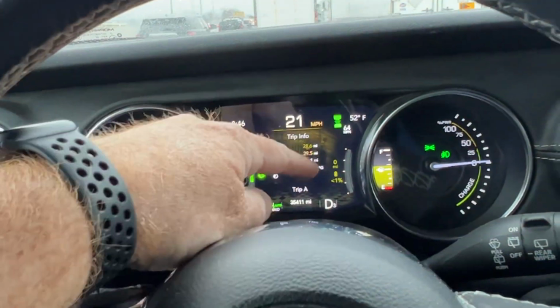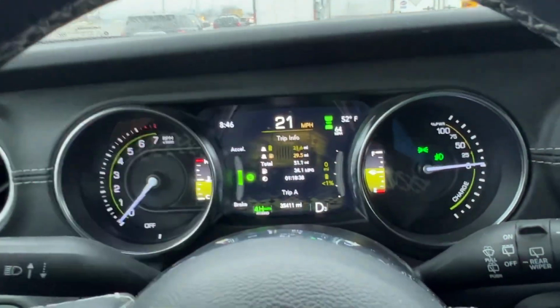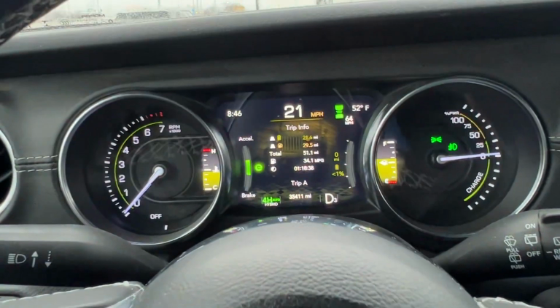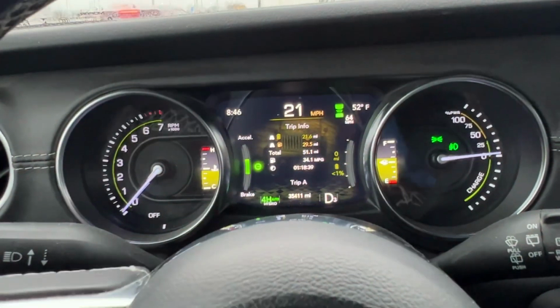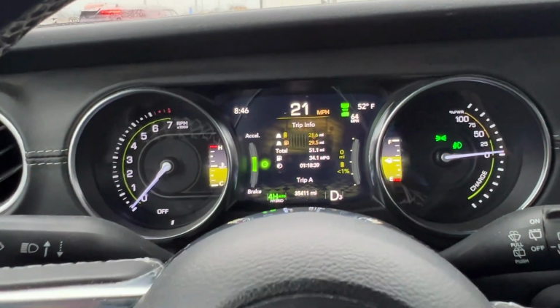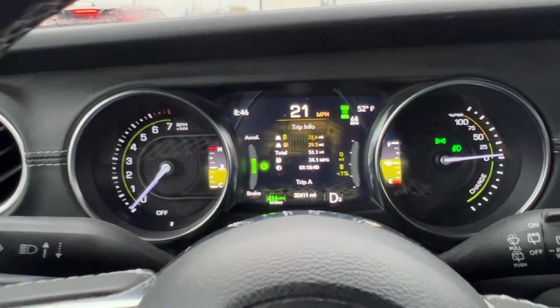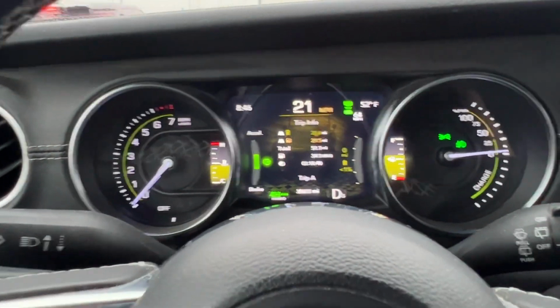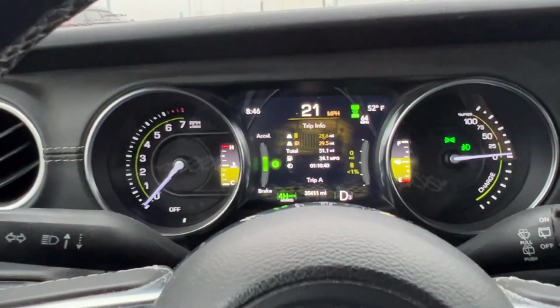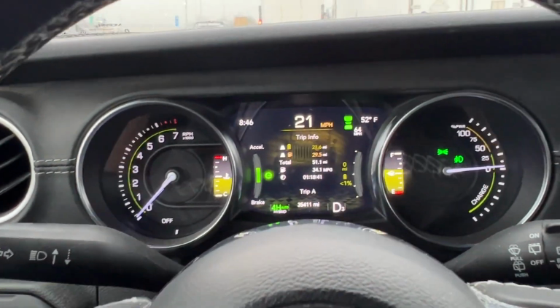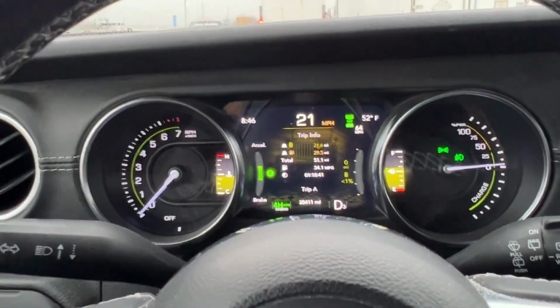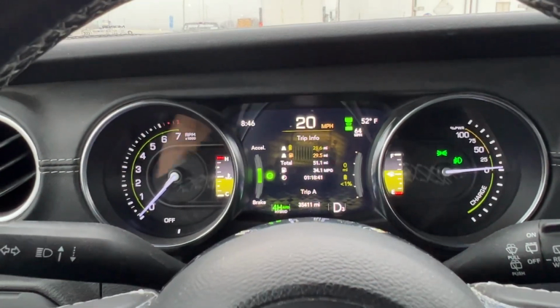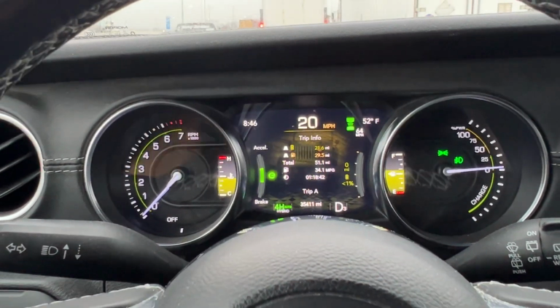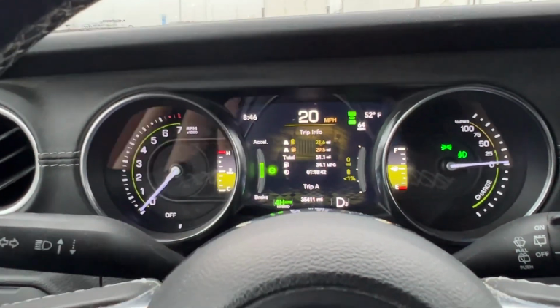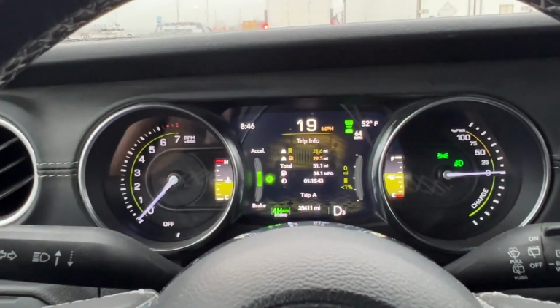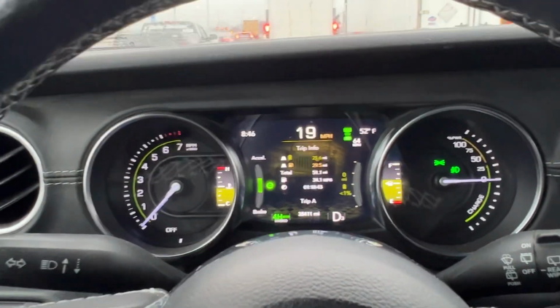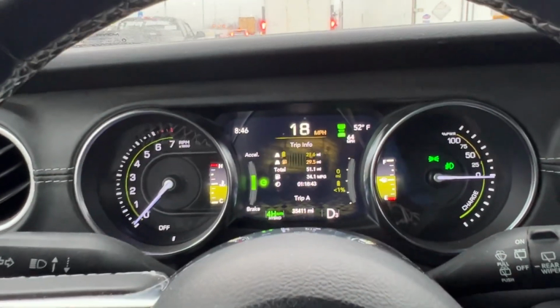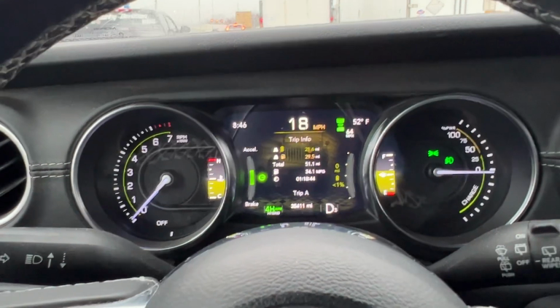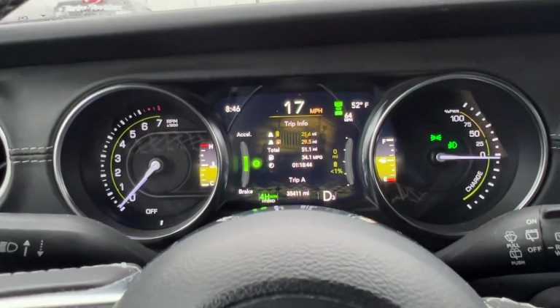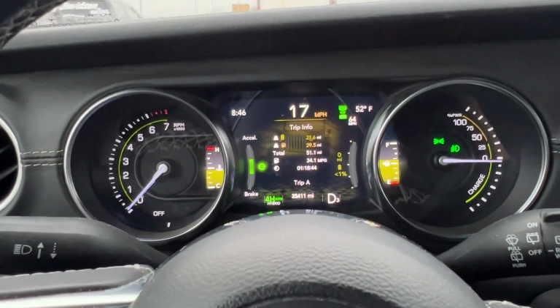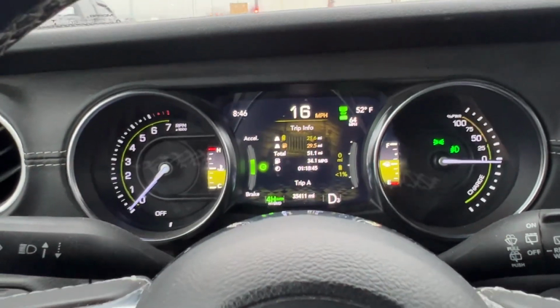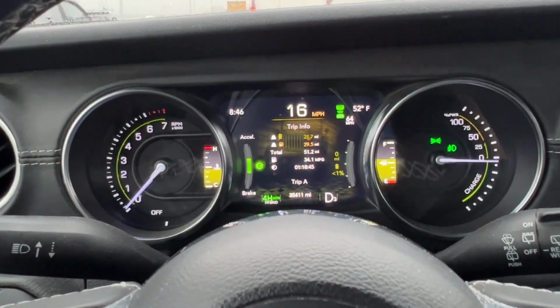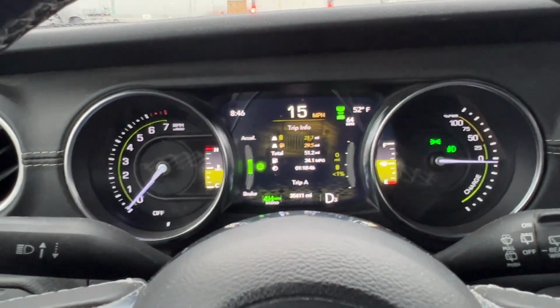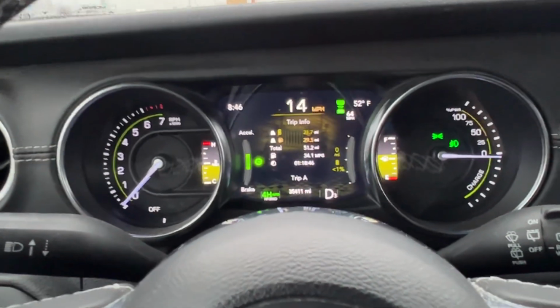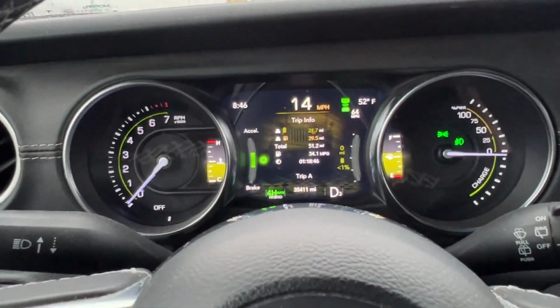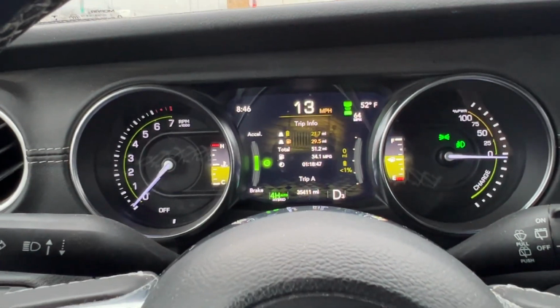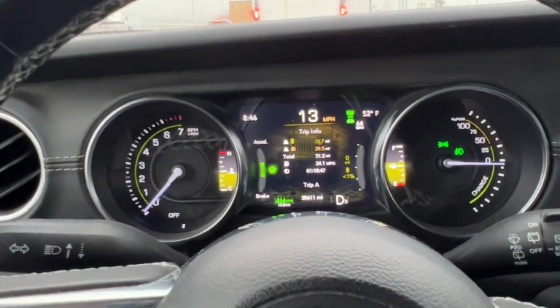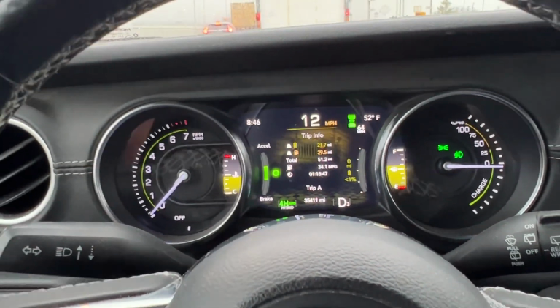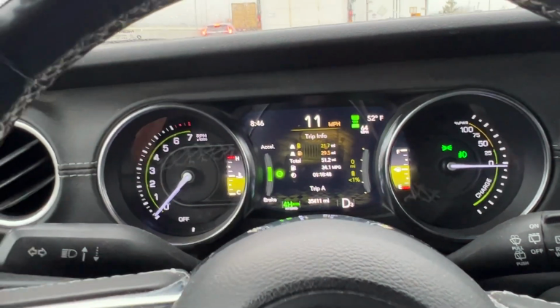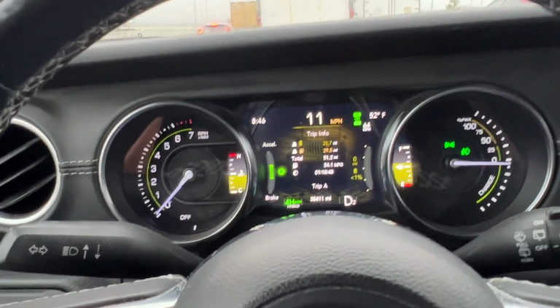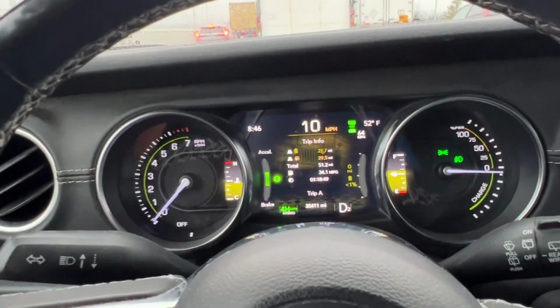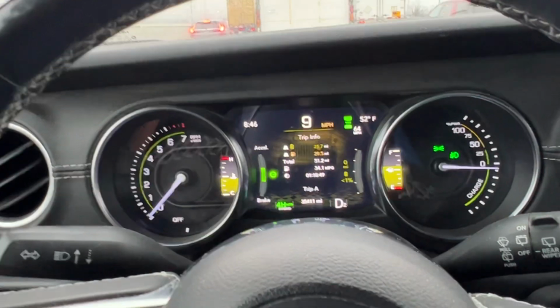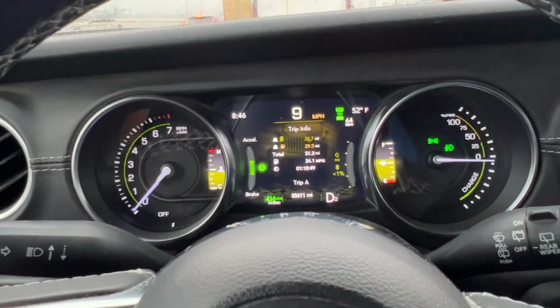Less than 1% just means that you can't have any more electric propulsion. It doesn't mean that you don't have full power availability in the hybrid system.